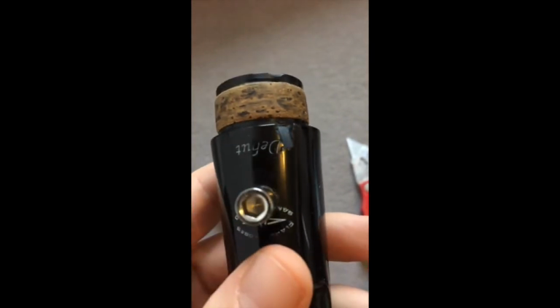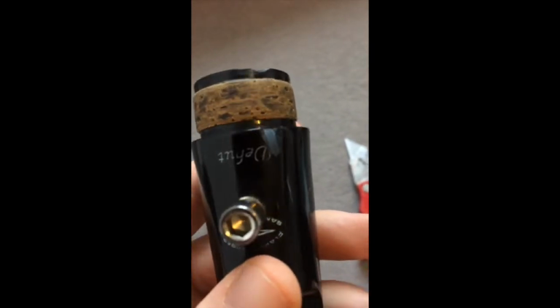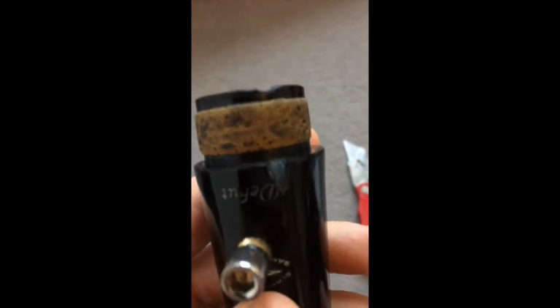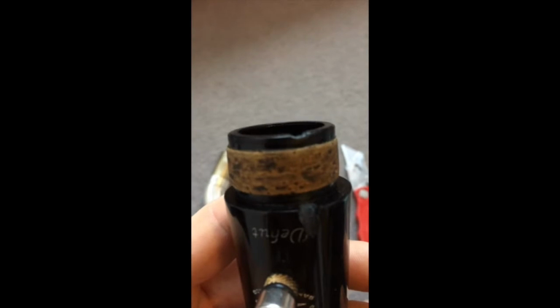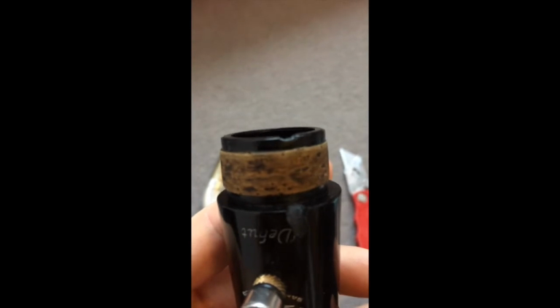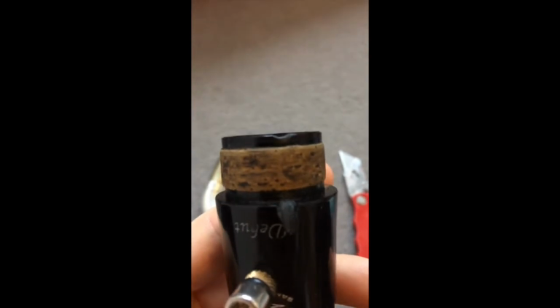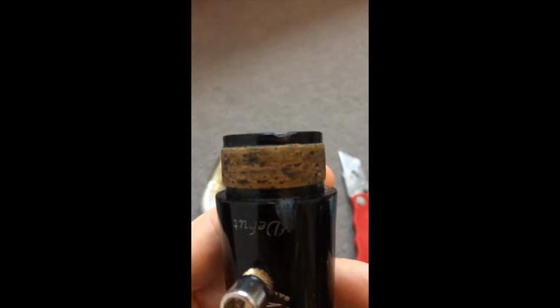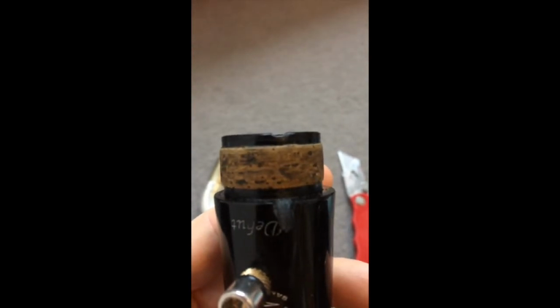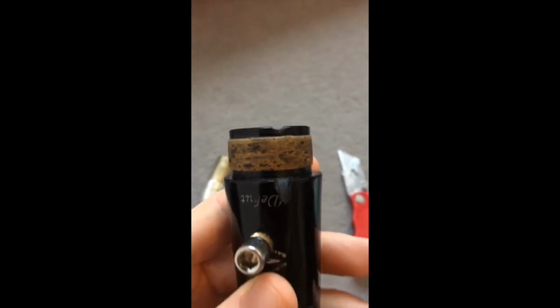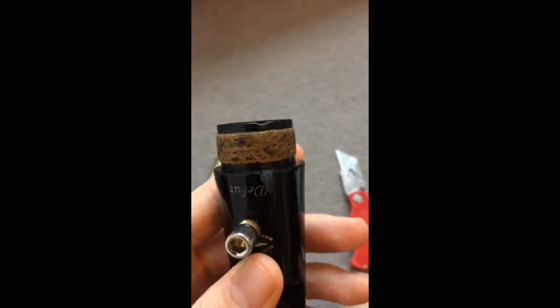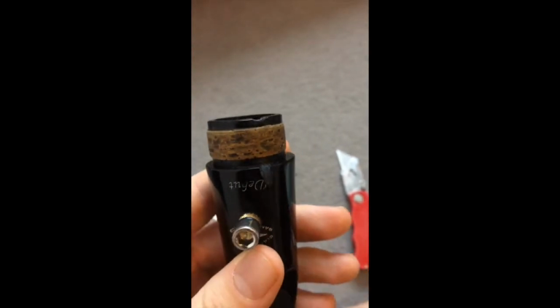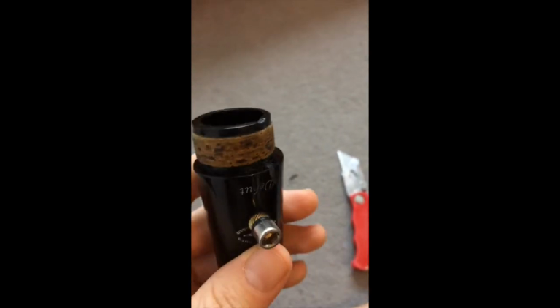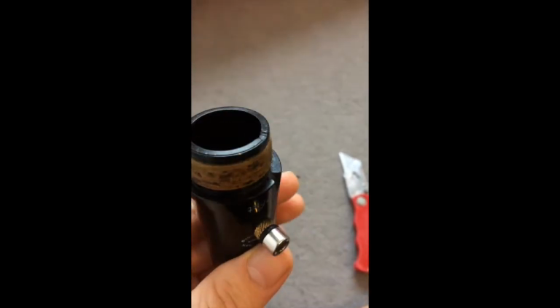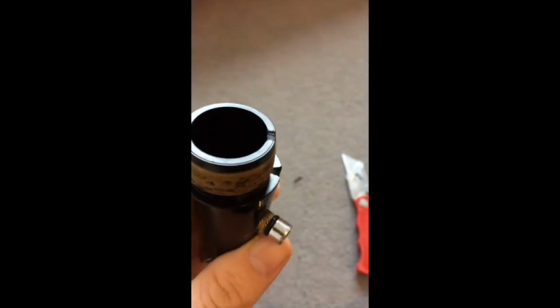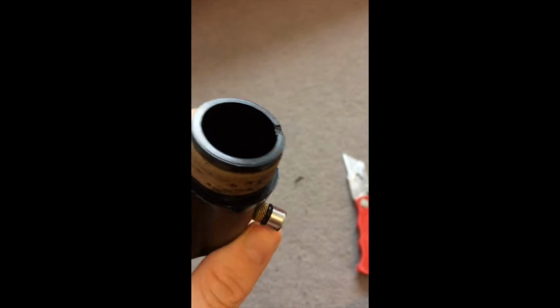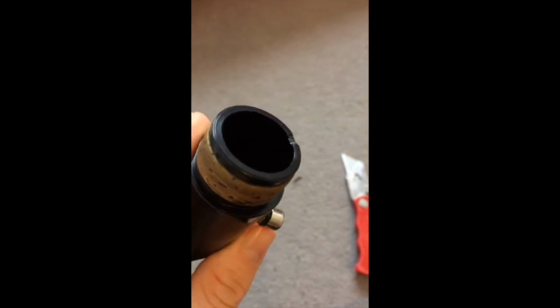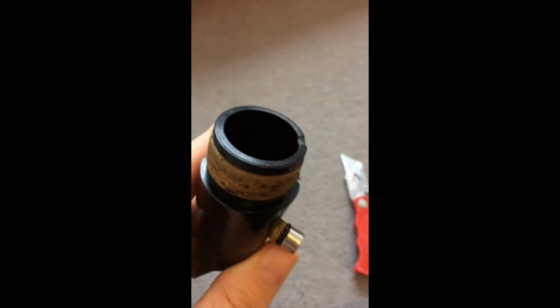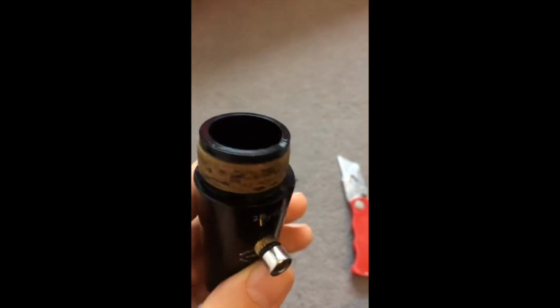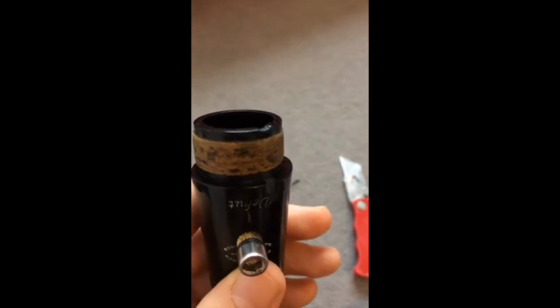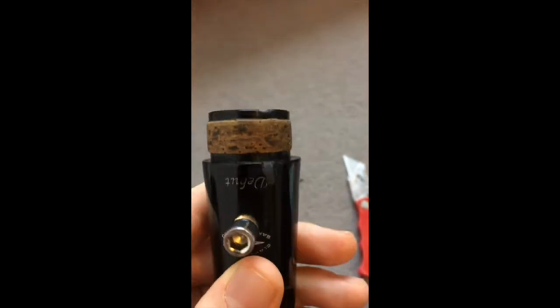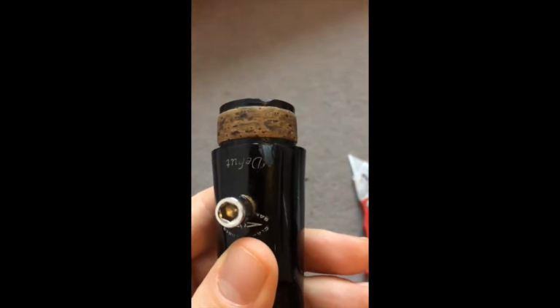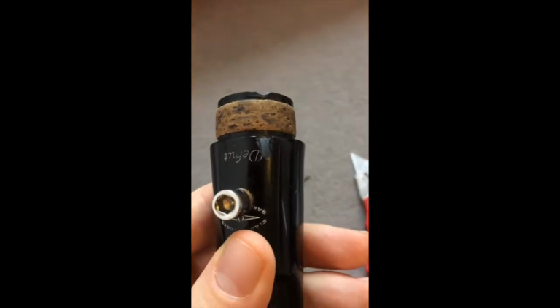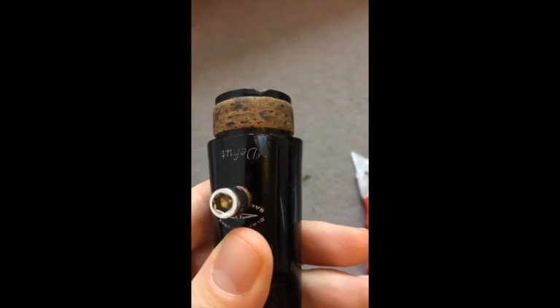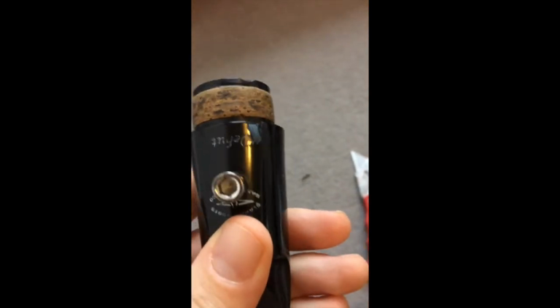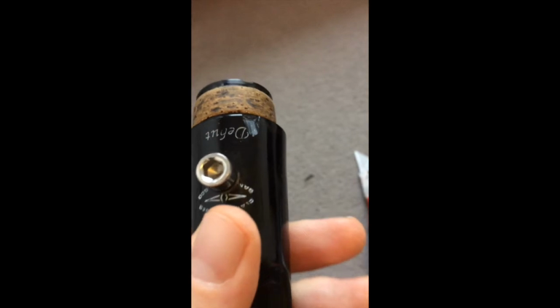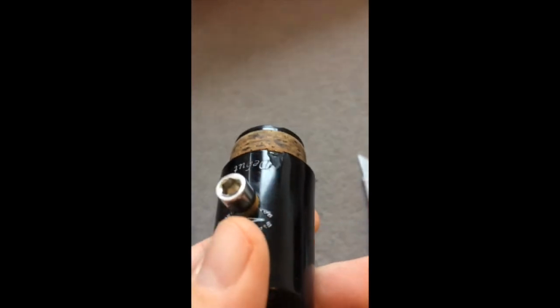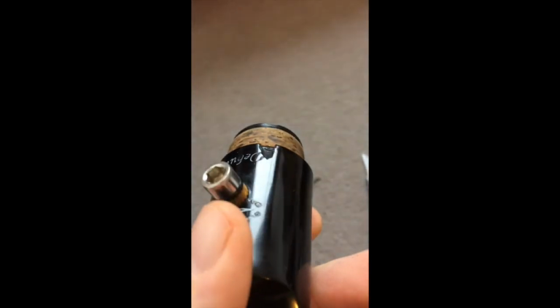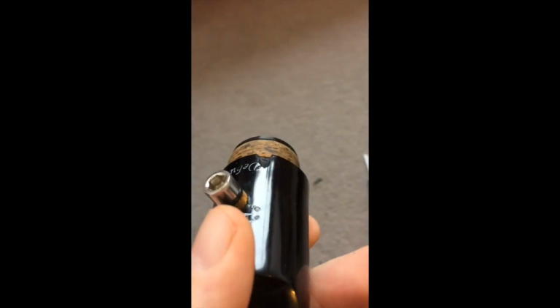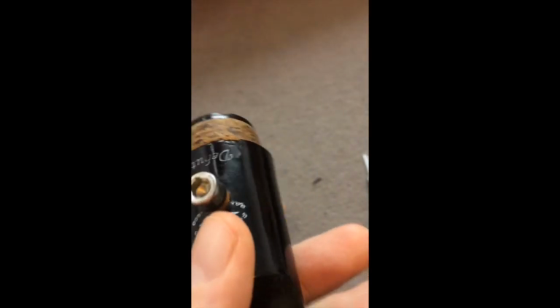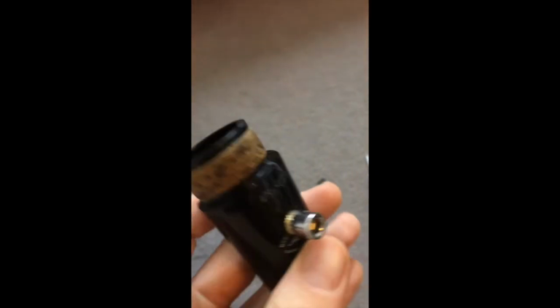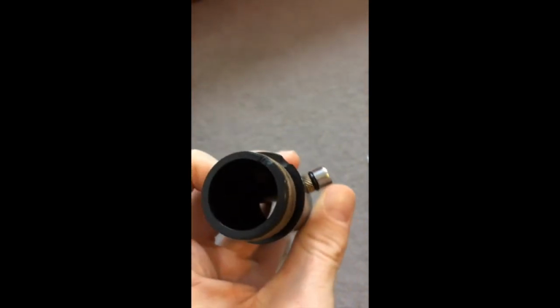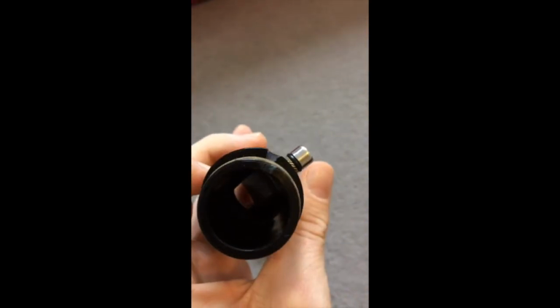I took a little nick out of the top bit as well. You don't have to do this, but I did it because I want to keep the integrity of the cable for much longer. Thank you and goodbye.